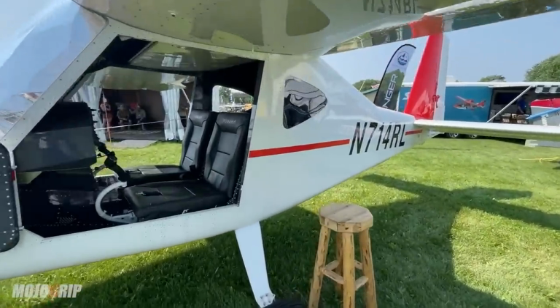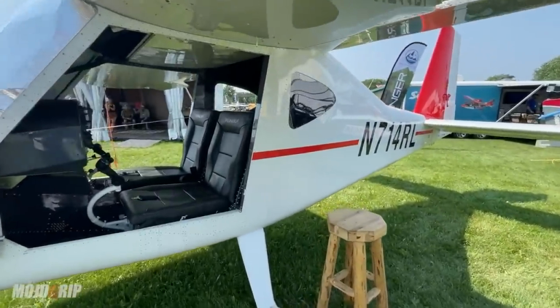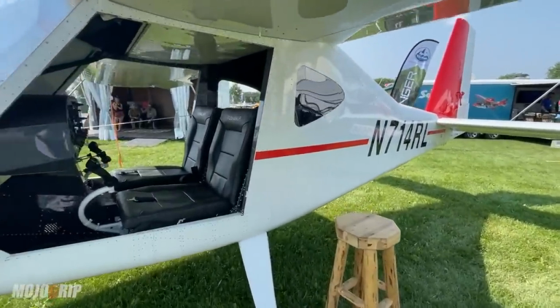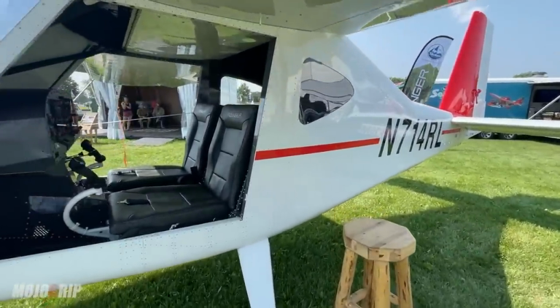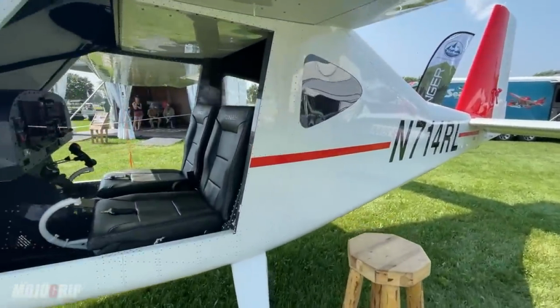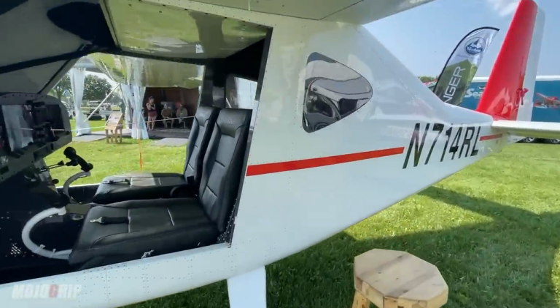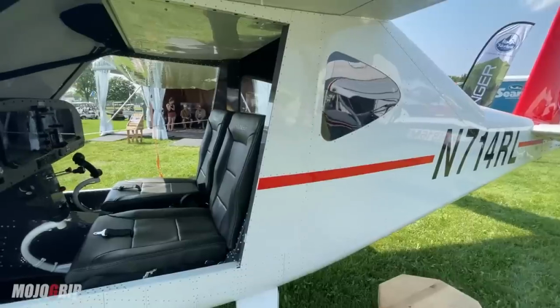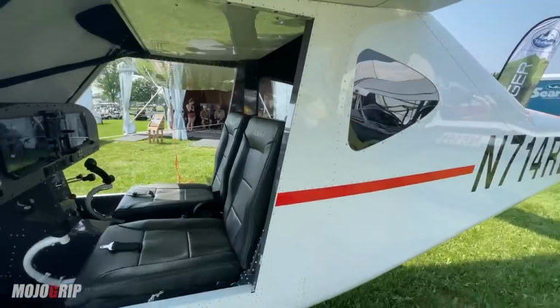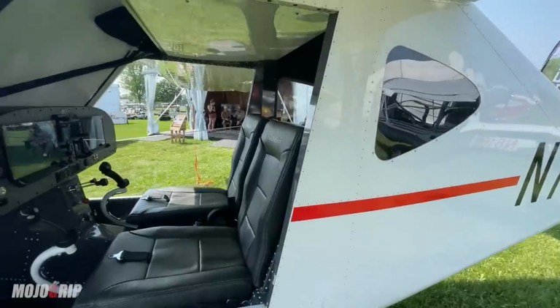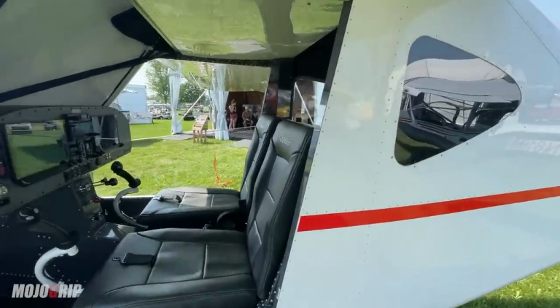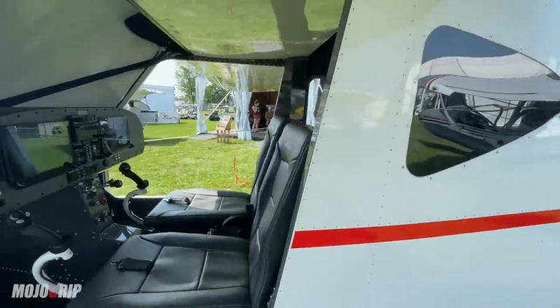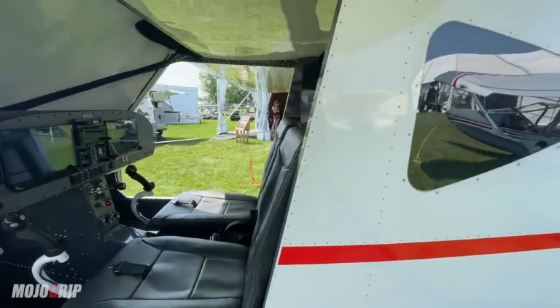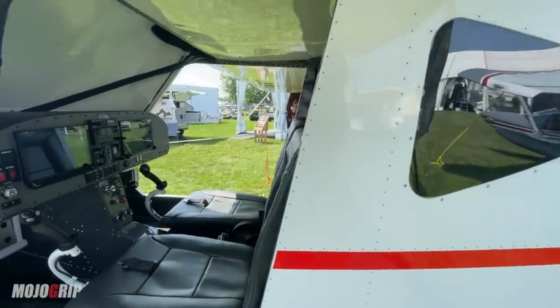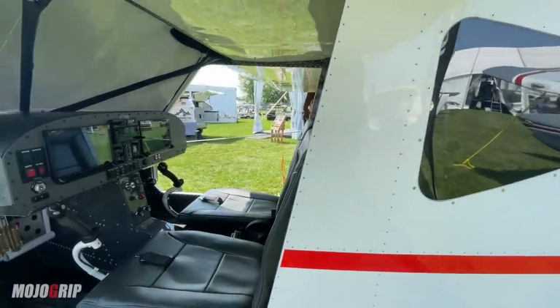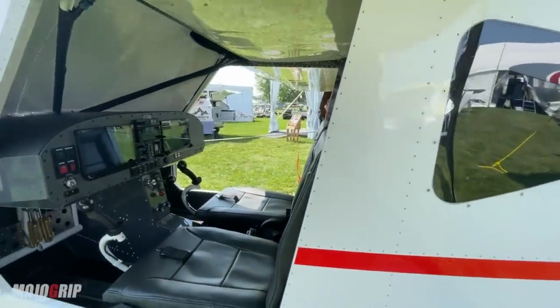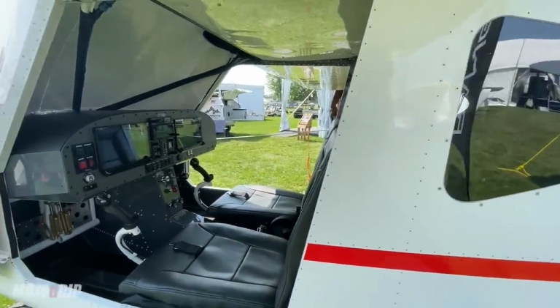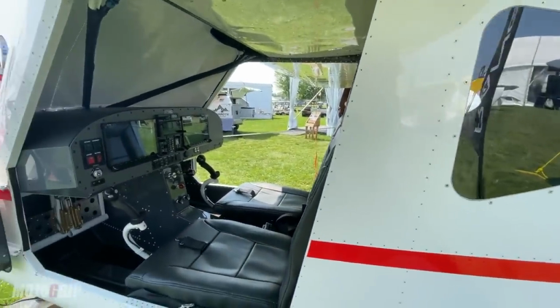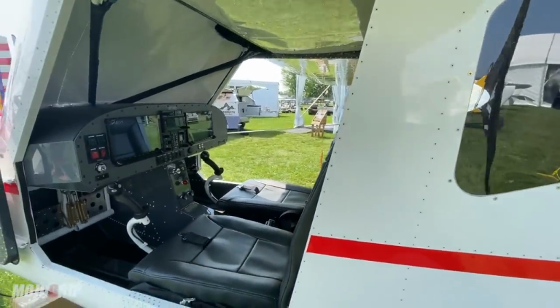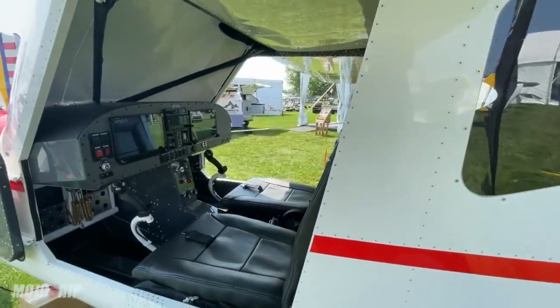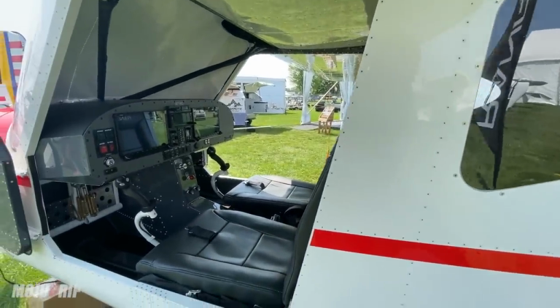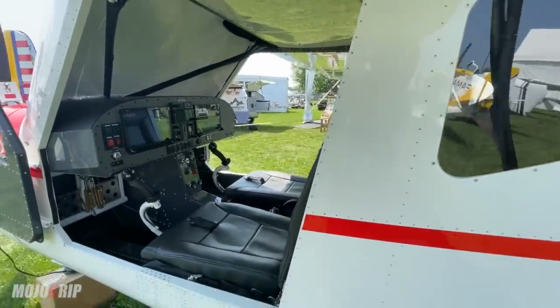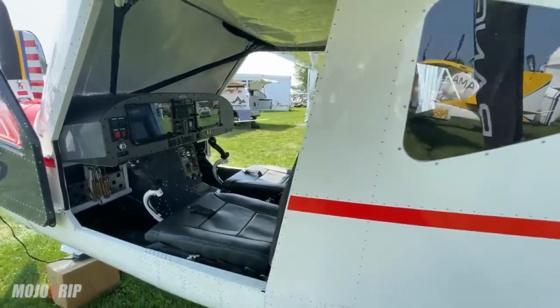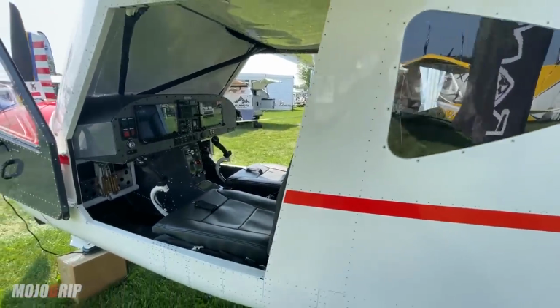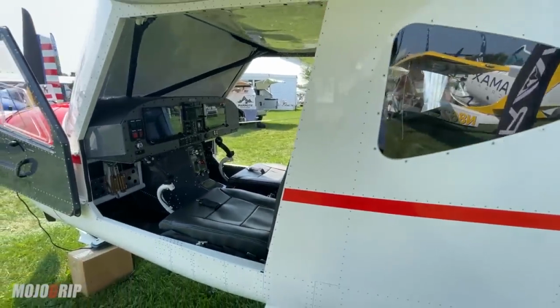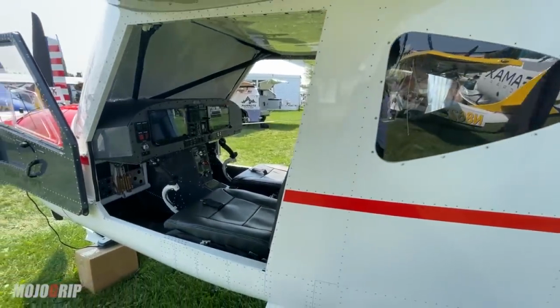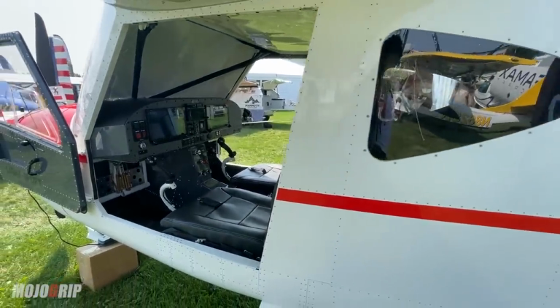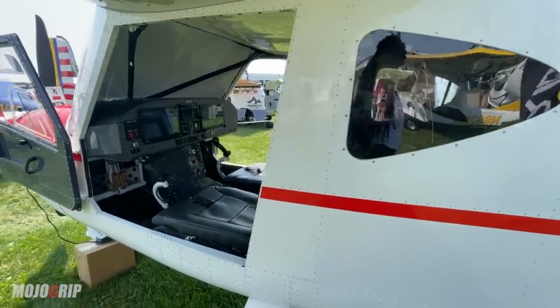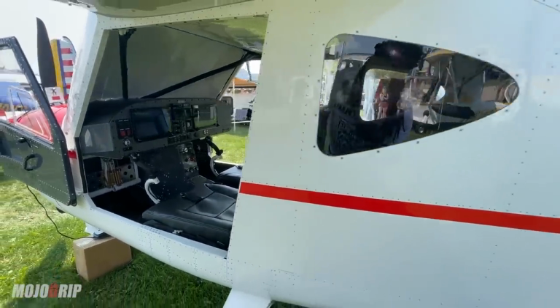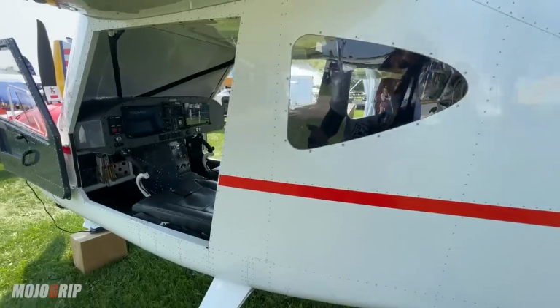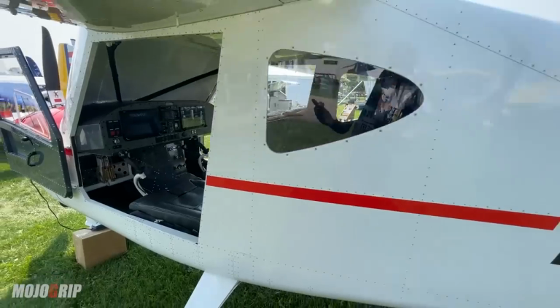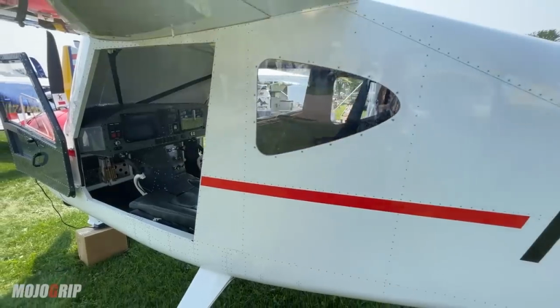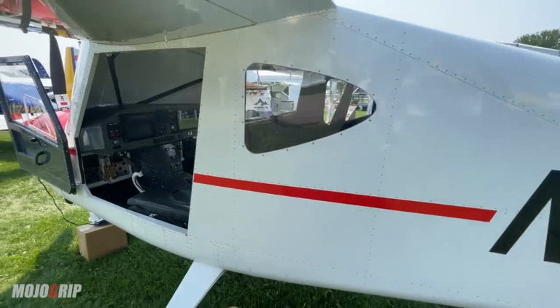This is actually a light sport aircraft, and it's not only a light sport — this is also an instrument plane. I imagine you could train for your instrument rating in this aircraft.